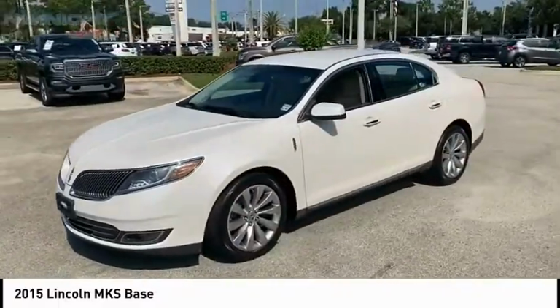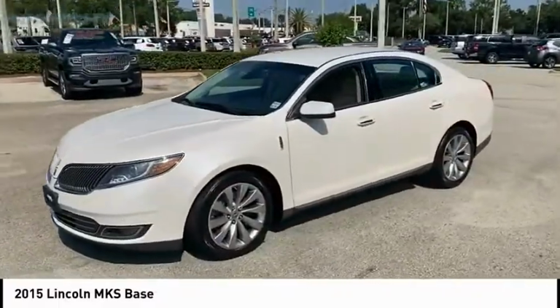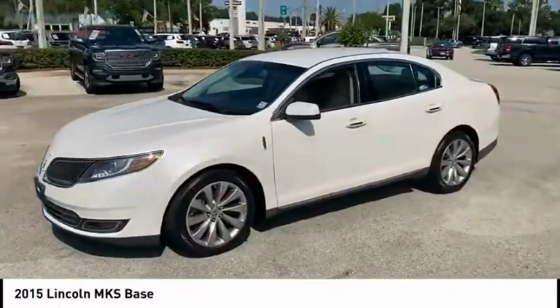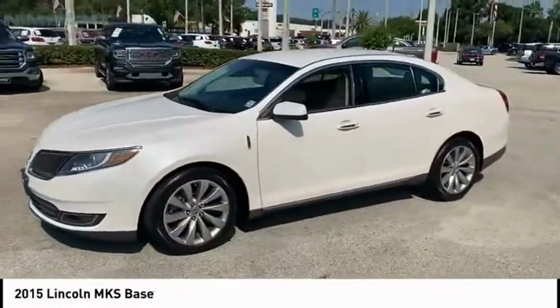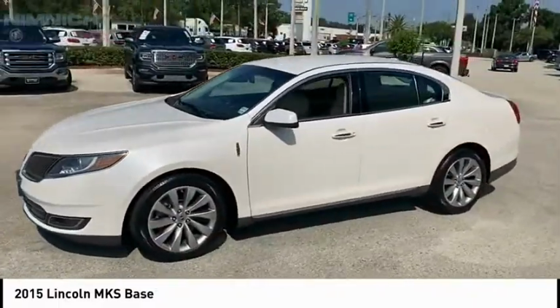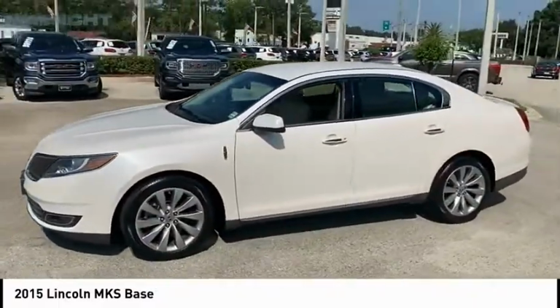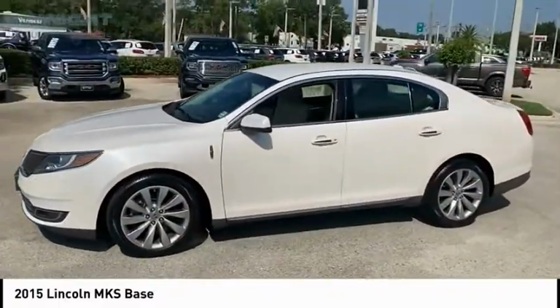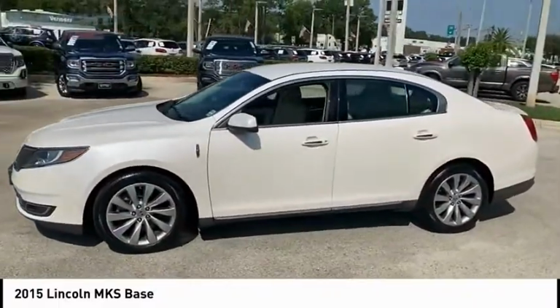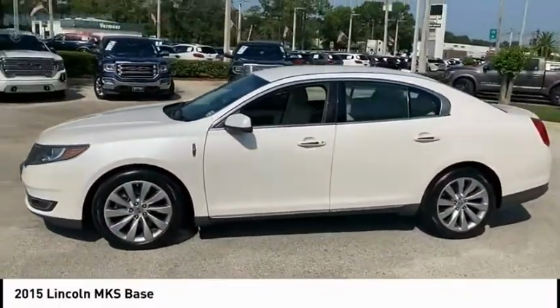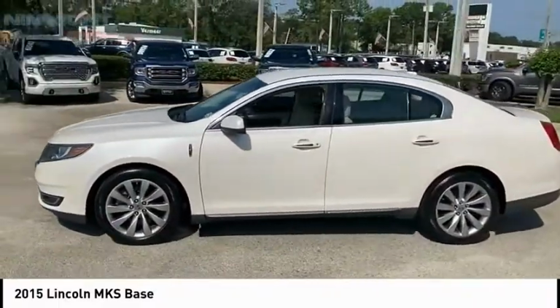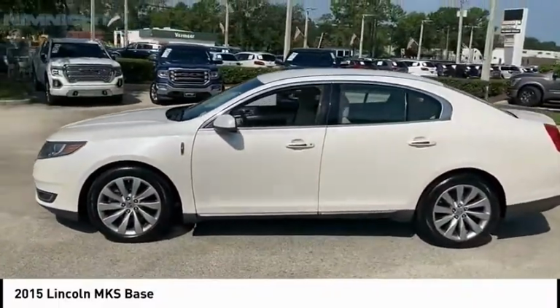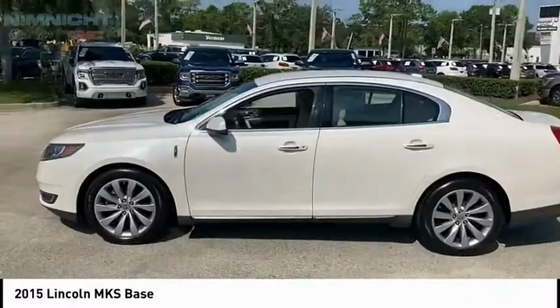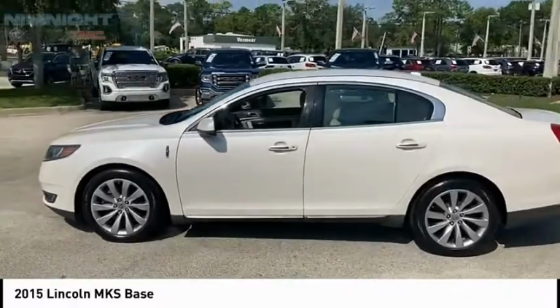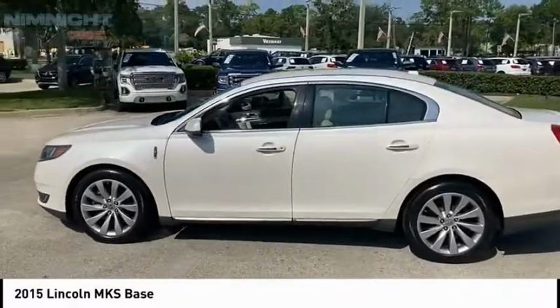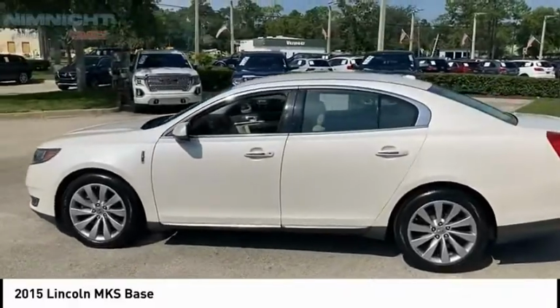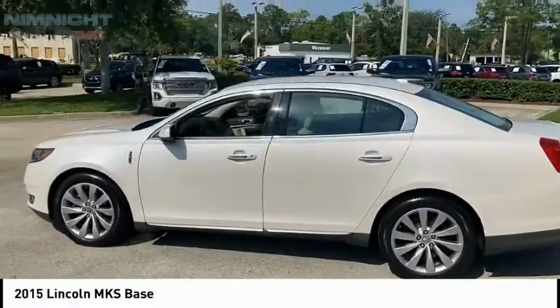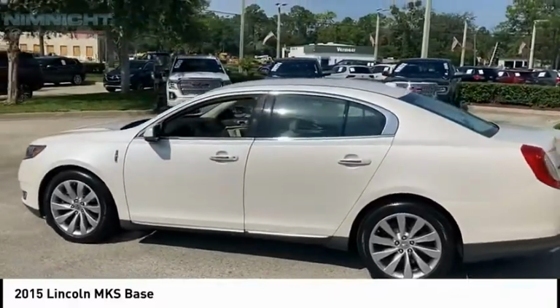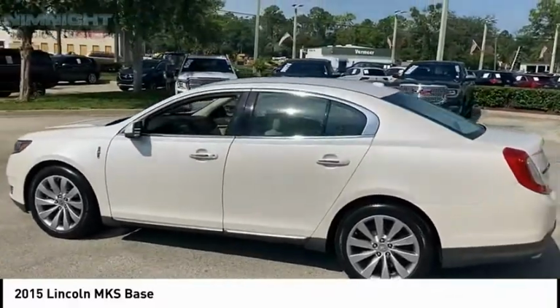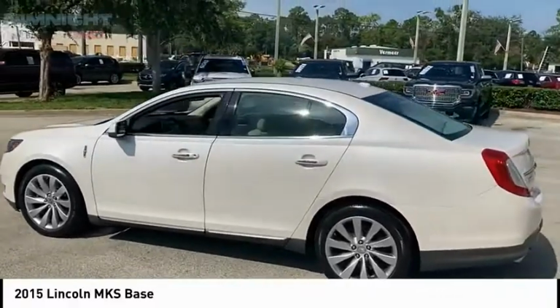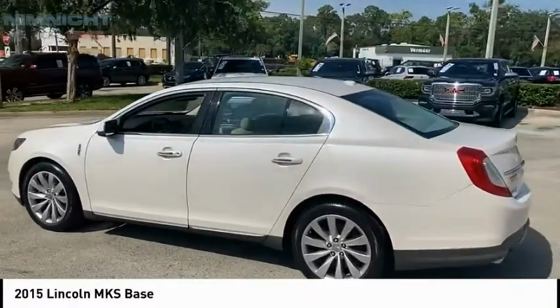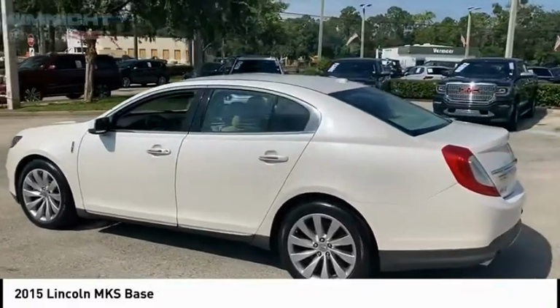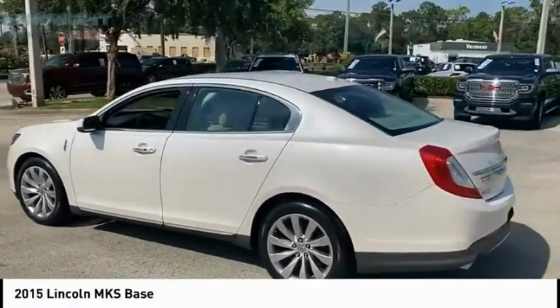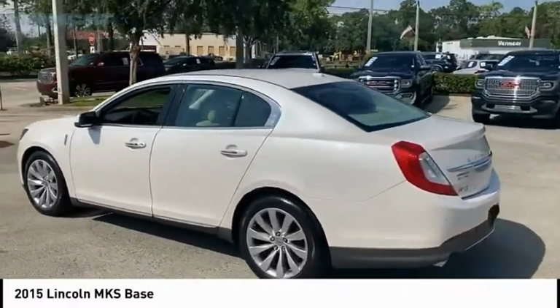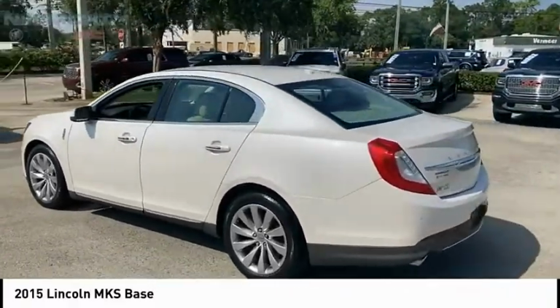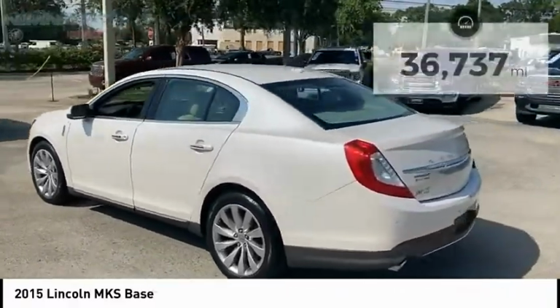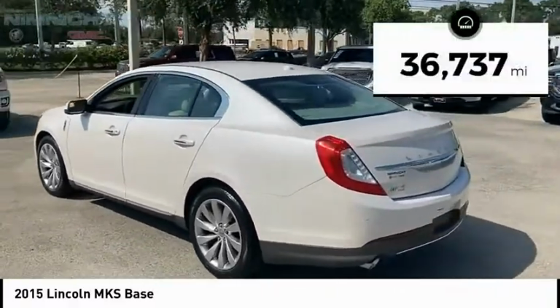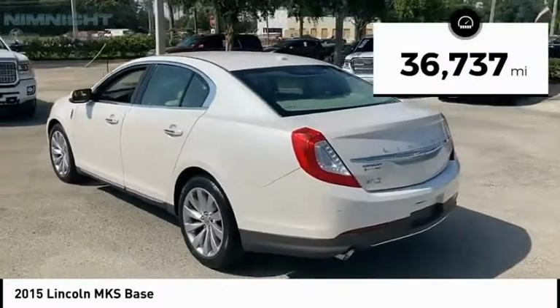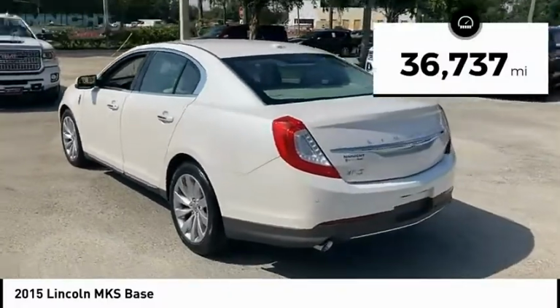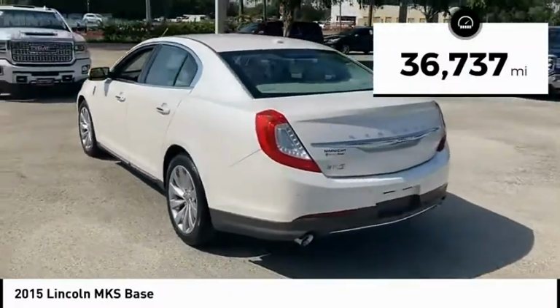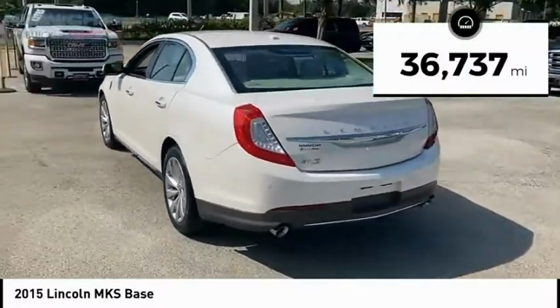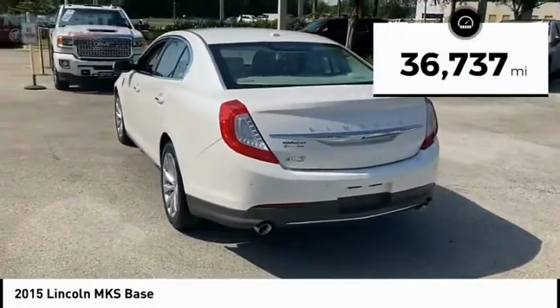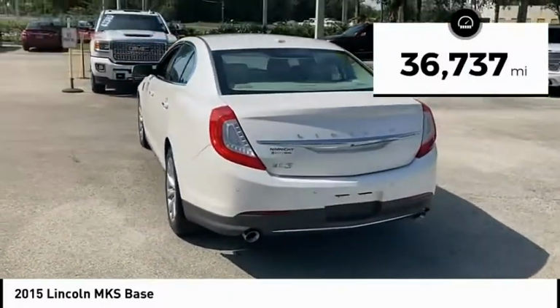The Lincoln MKS is technologically breathtaking. Boasting a 3.7 liter V6 engine, it is also powerfully smart. This vehicle has less than 40,000 miles.